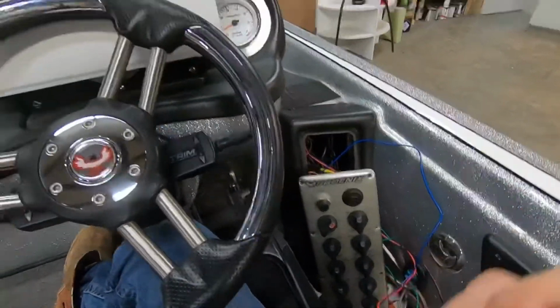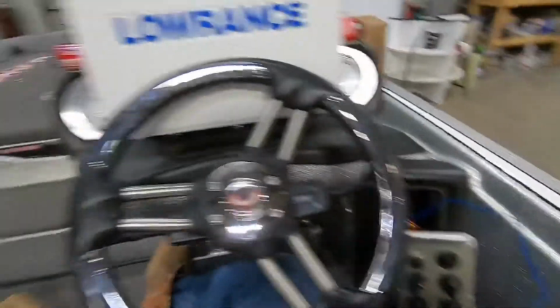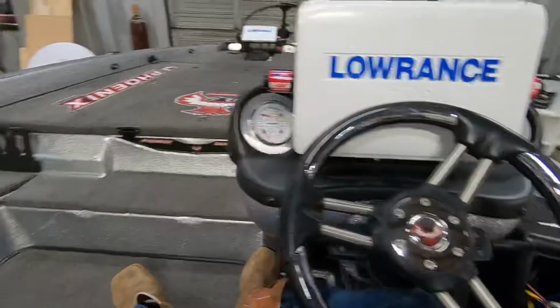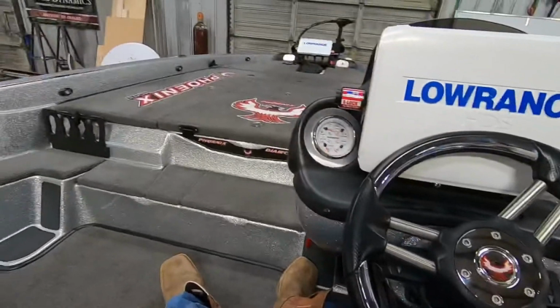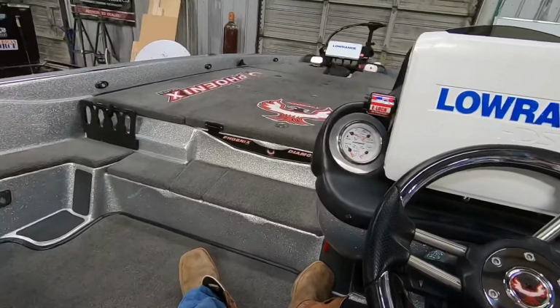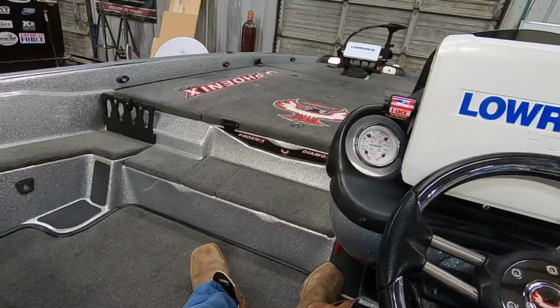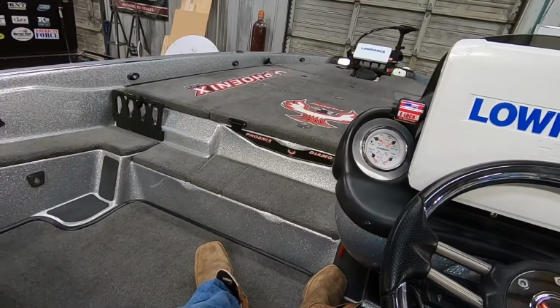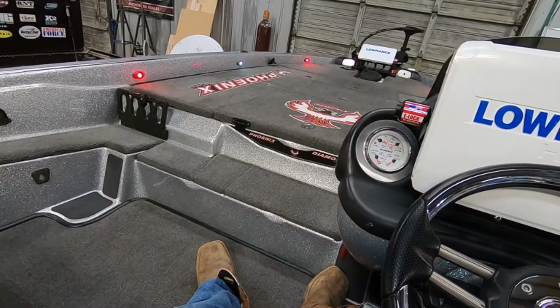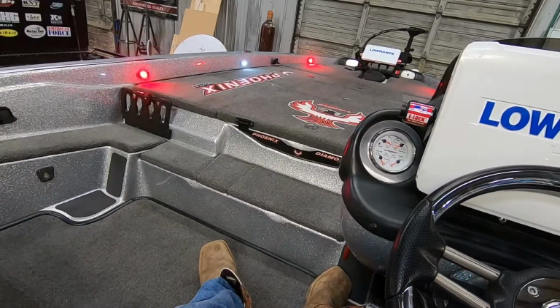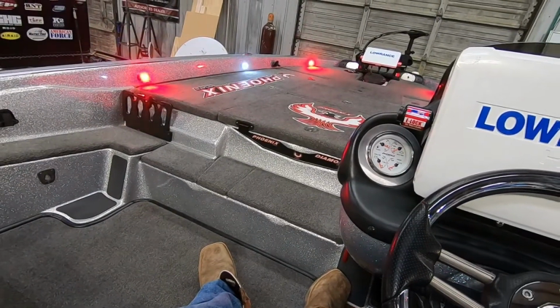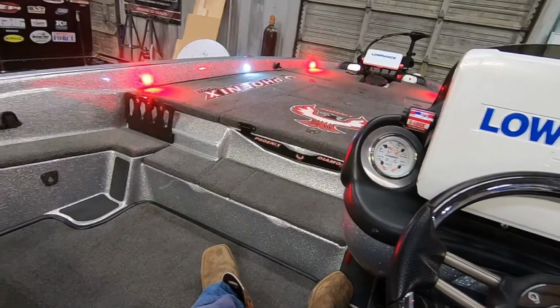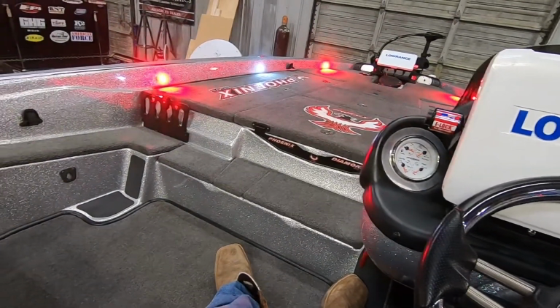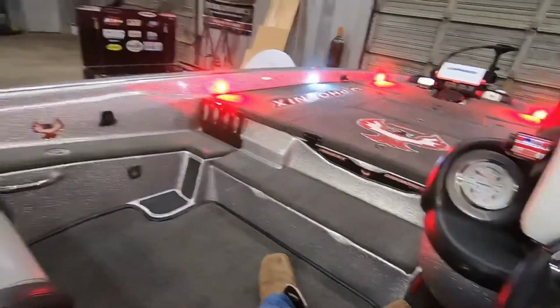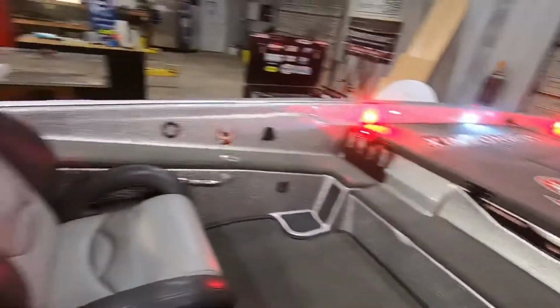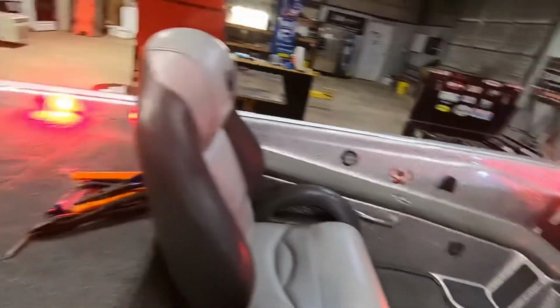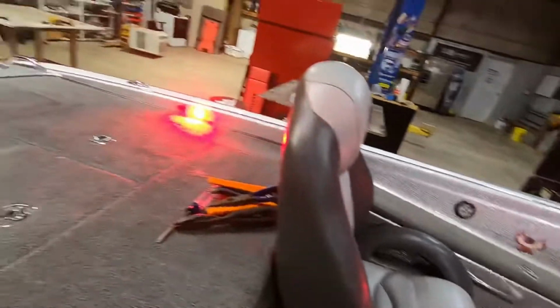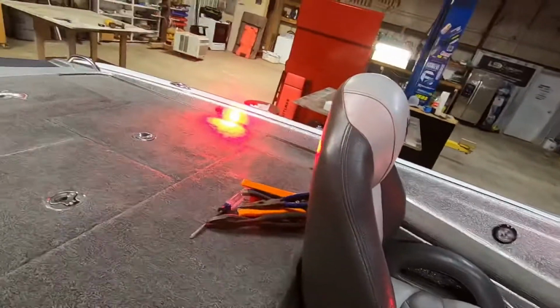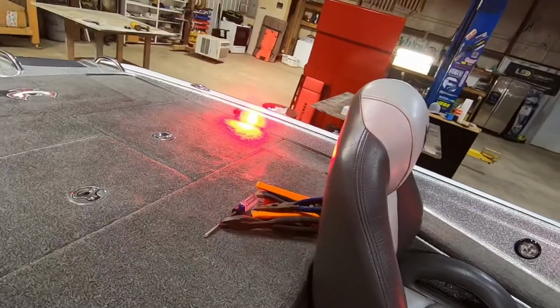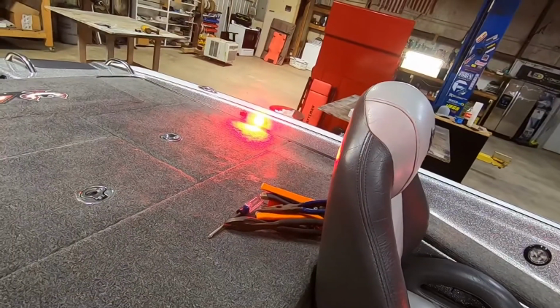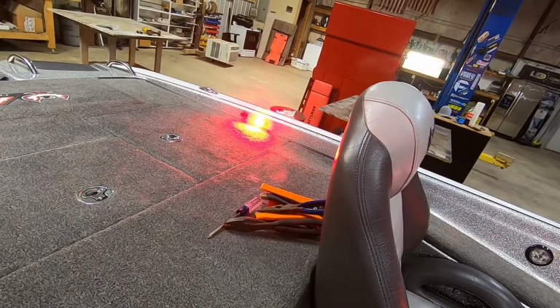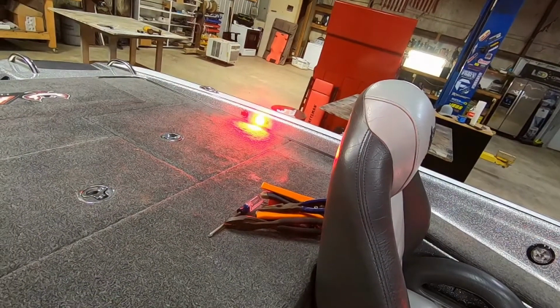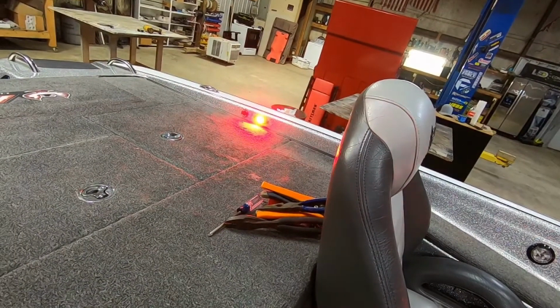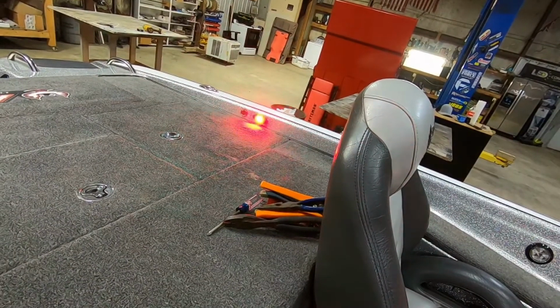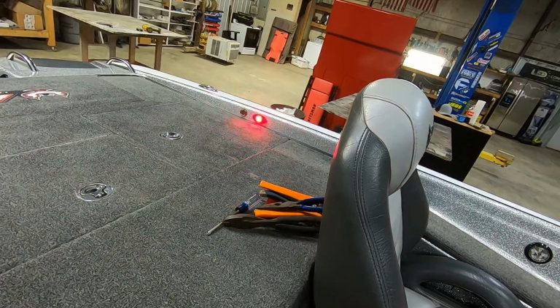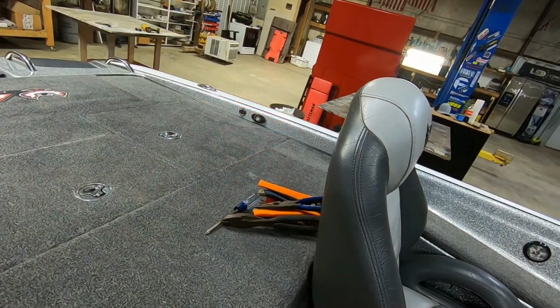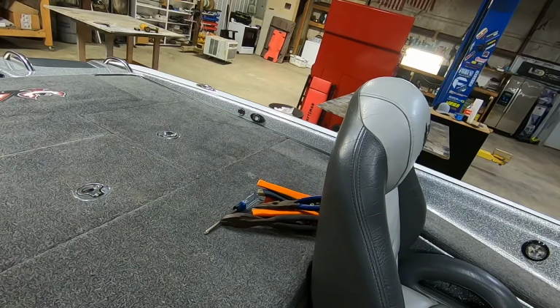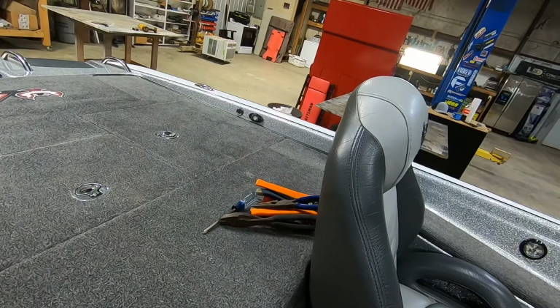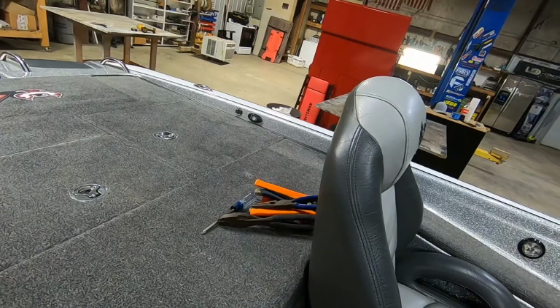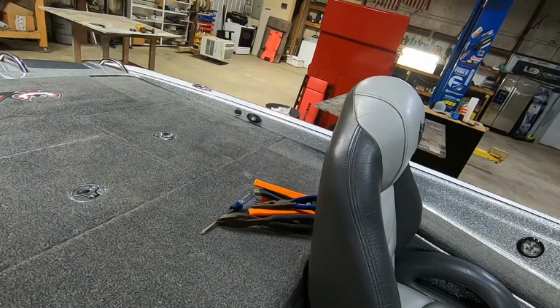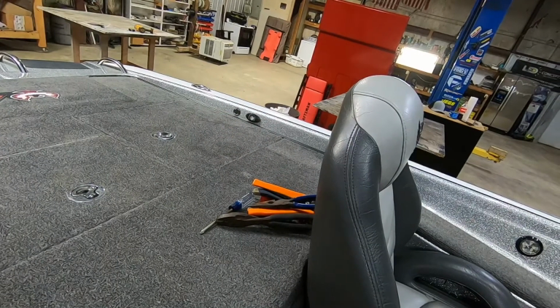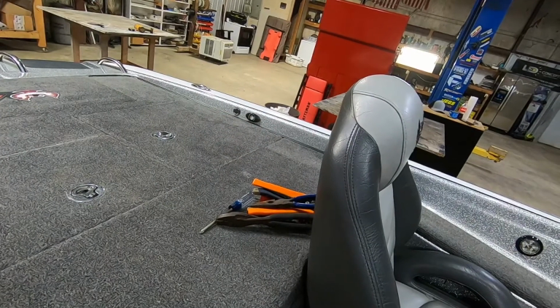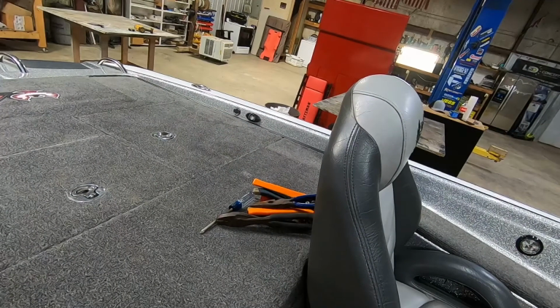Let's see if we got some juice here. Oh yeah! Back deck lights are on. This is the dimmer — it'll actually turn them on and off too.